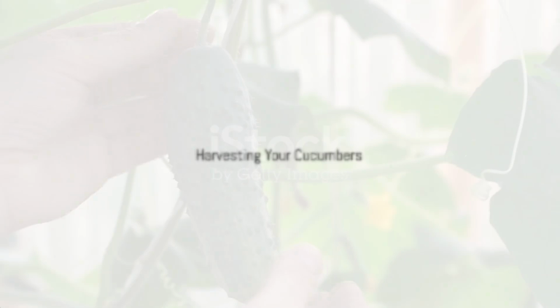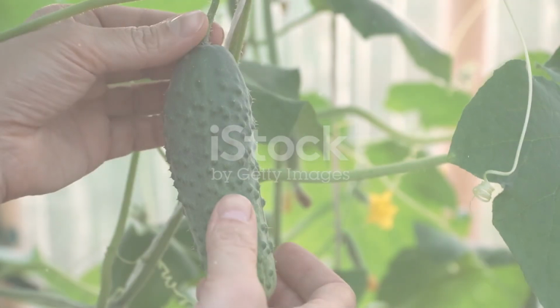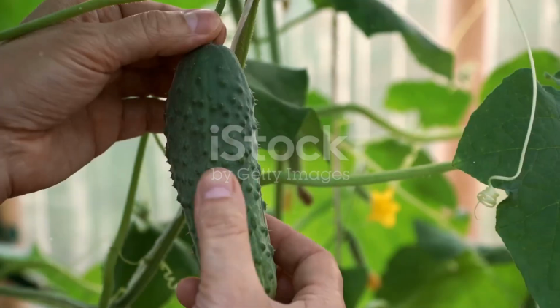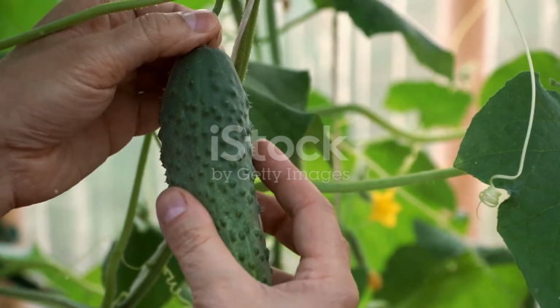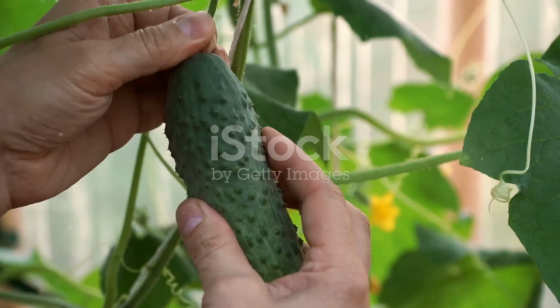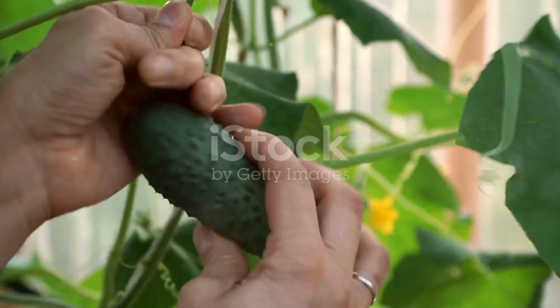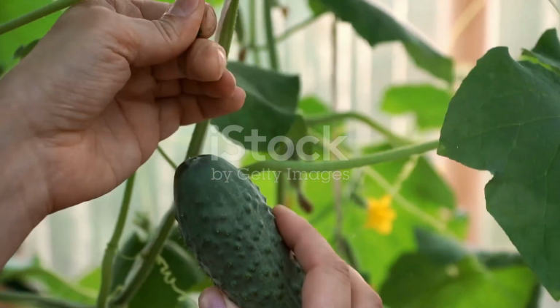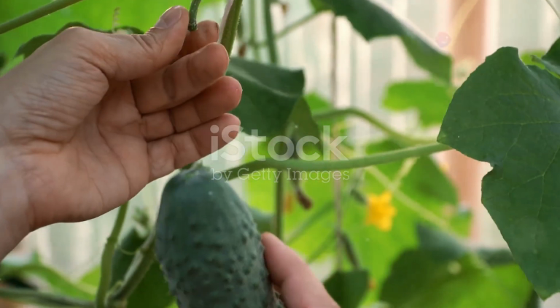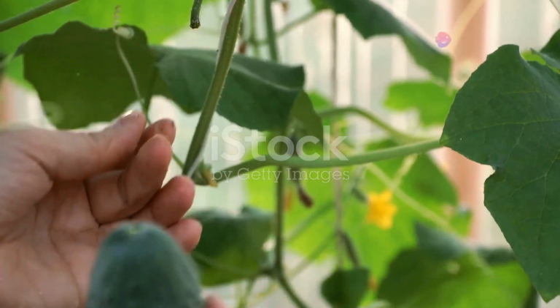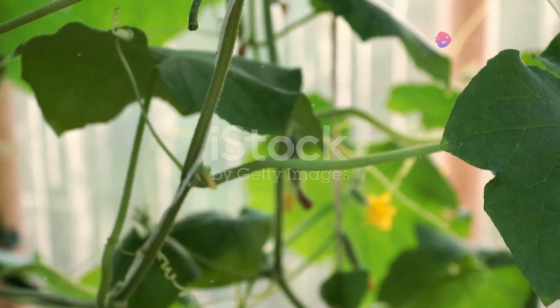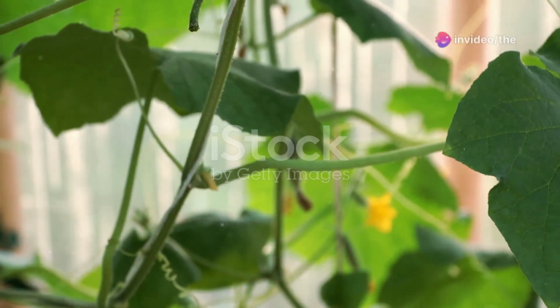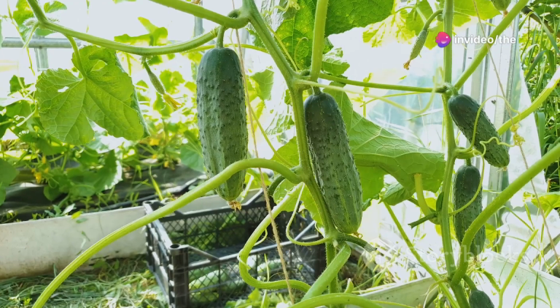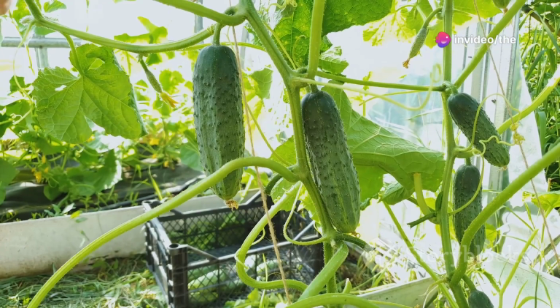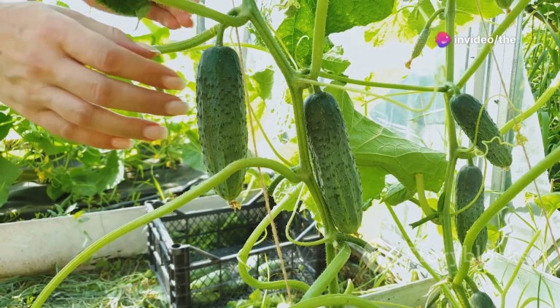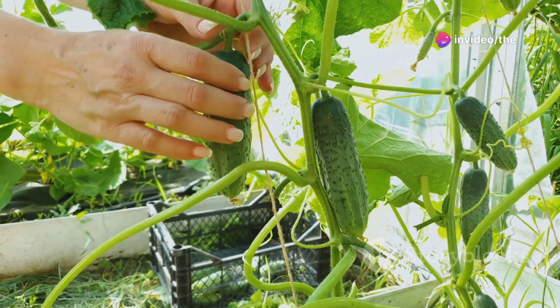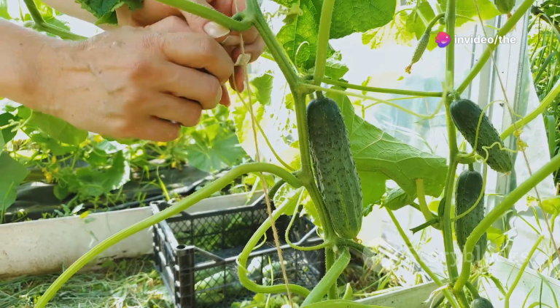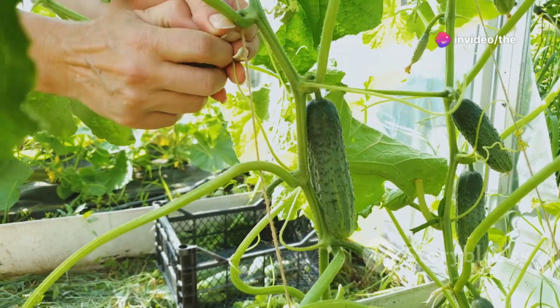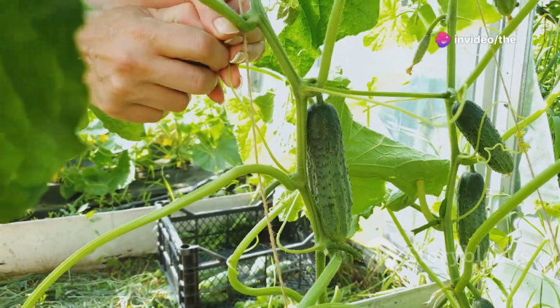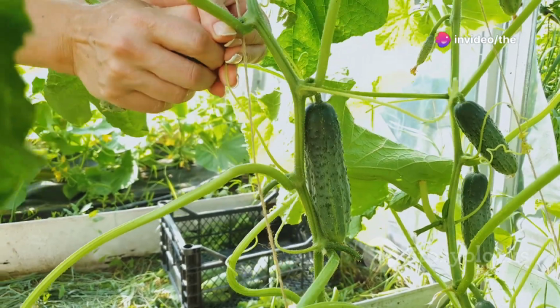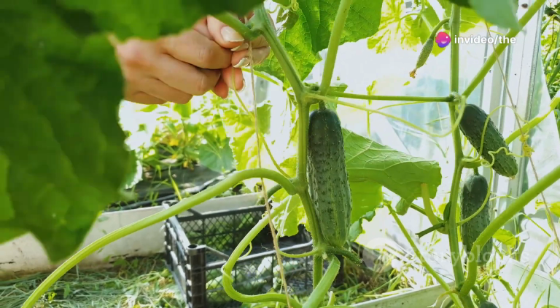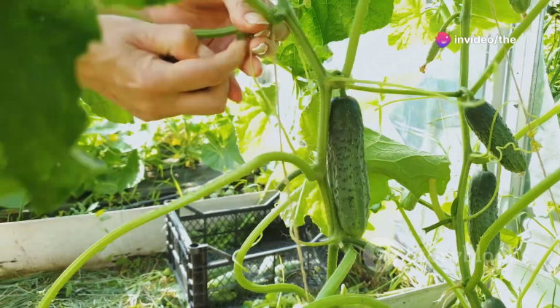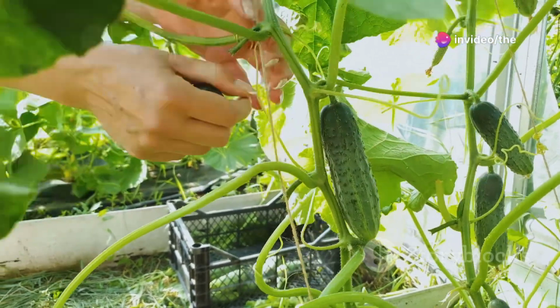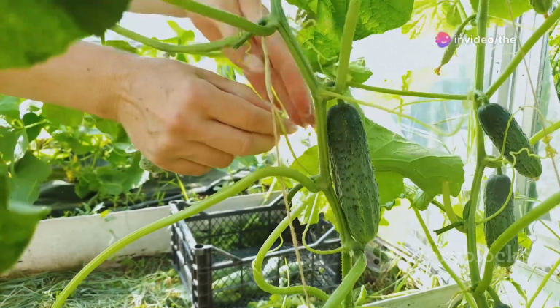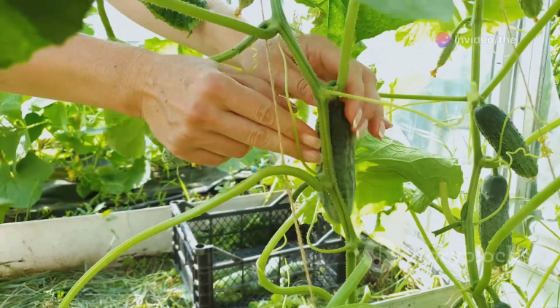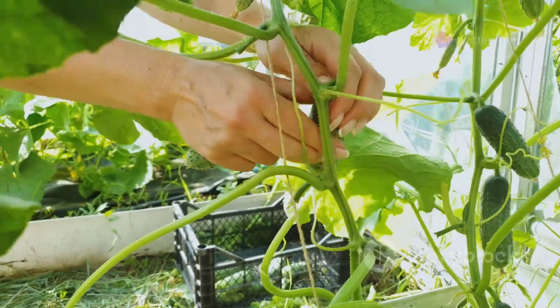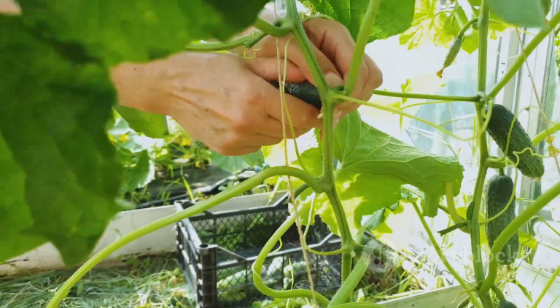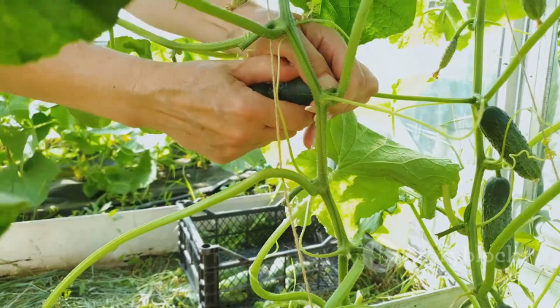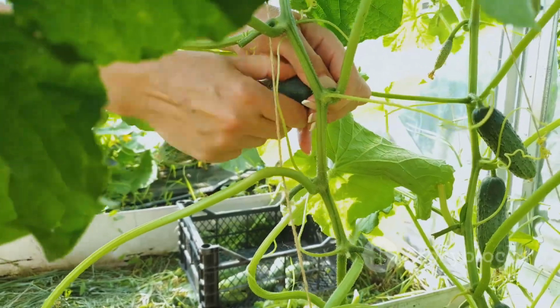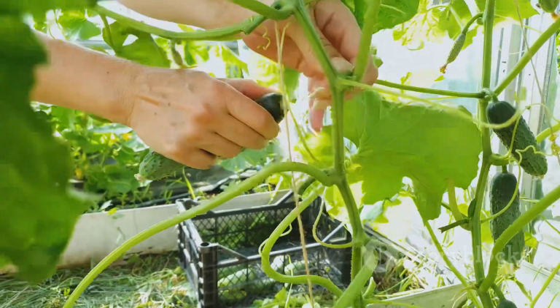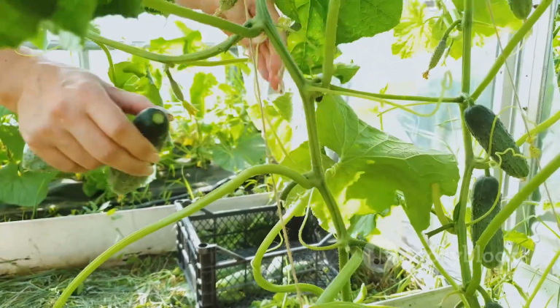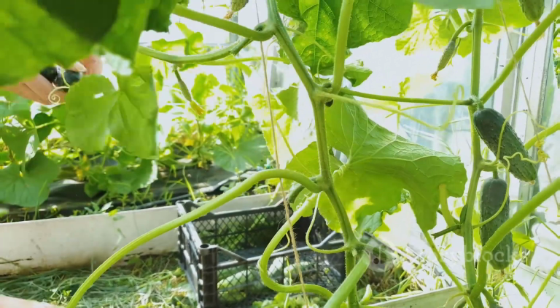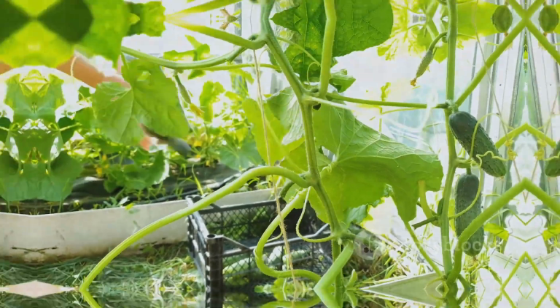Harvest time: pick your cucumbers when they're firm and the skin is bright green. Regular harvesting encourages the plant to produce more fruit, and remember cucumbers can go from perfectly ripe to overripe quickly, so check your plants often.